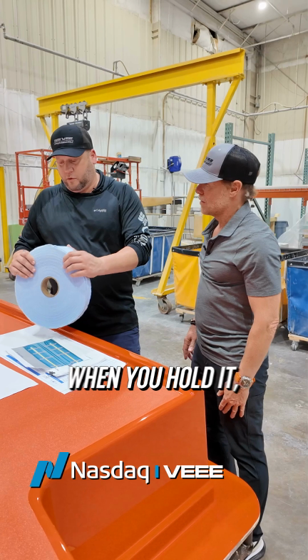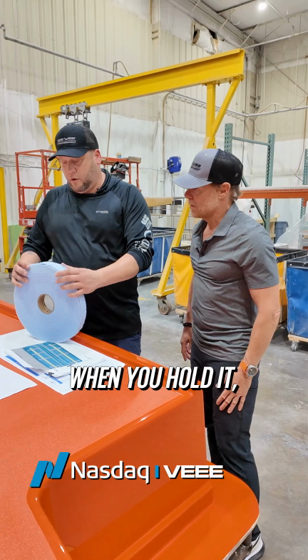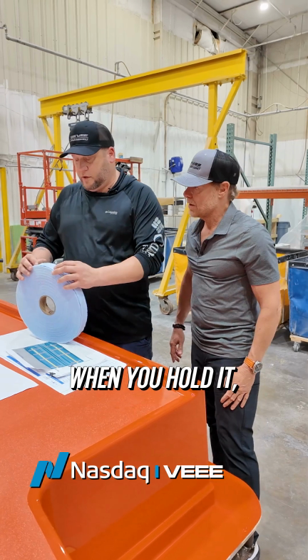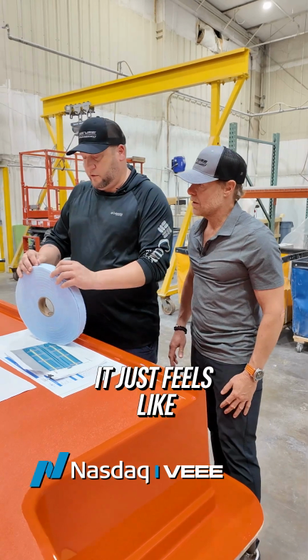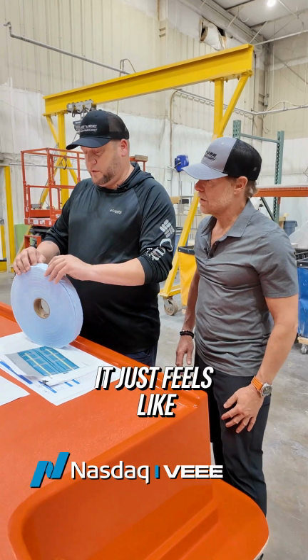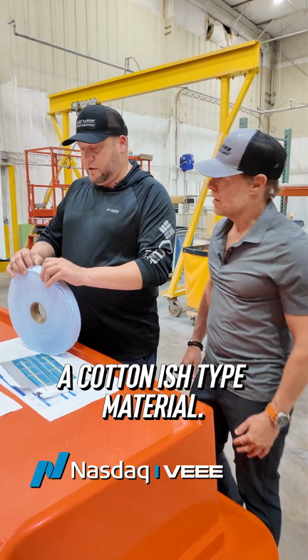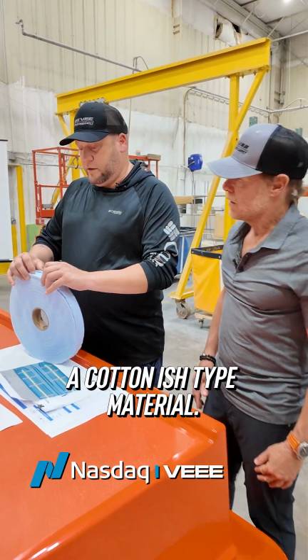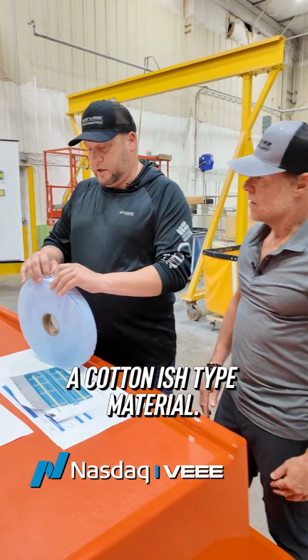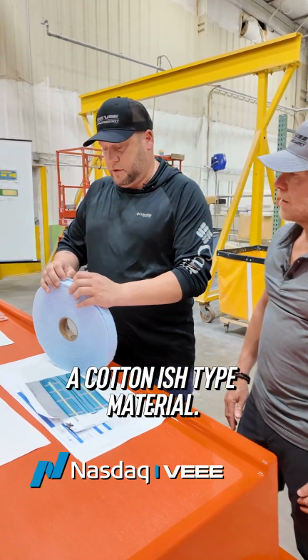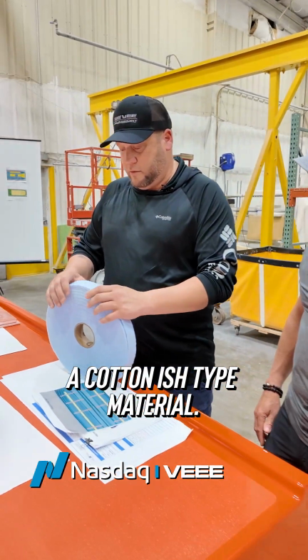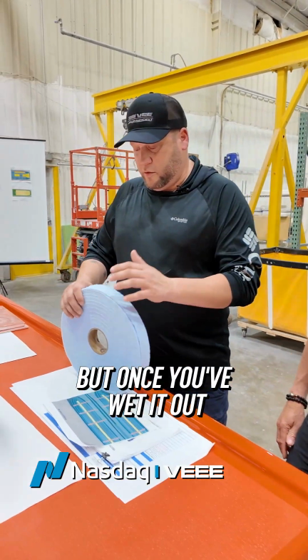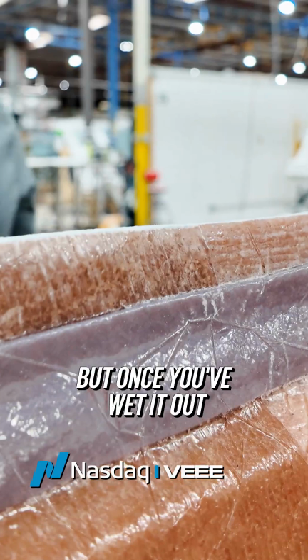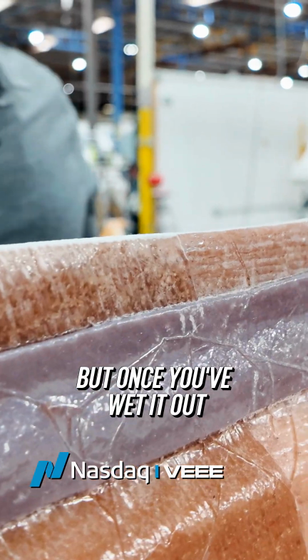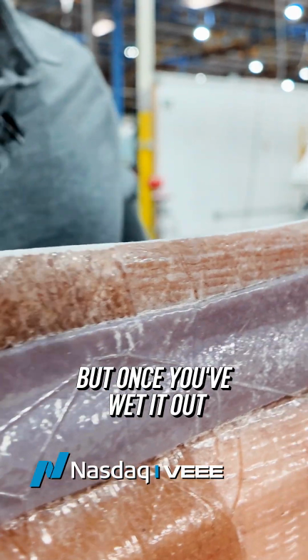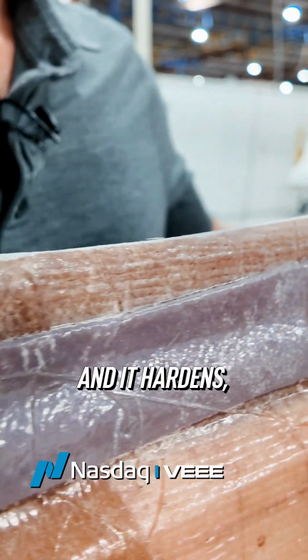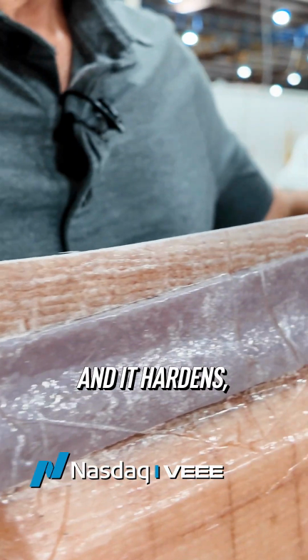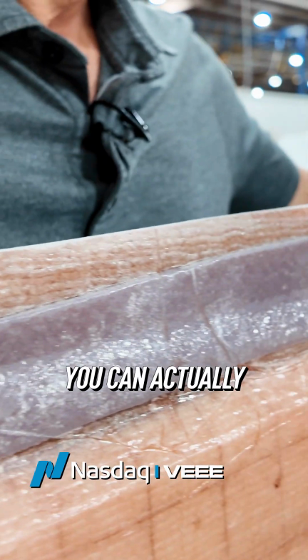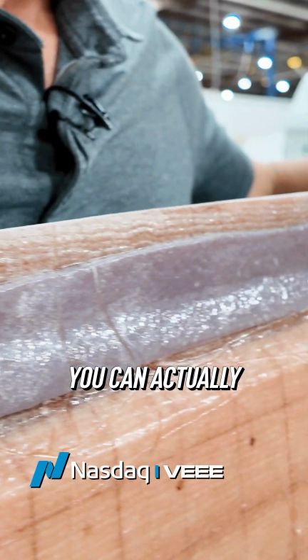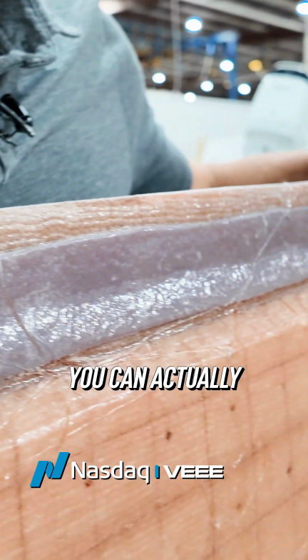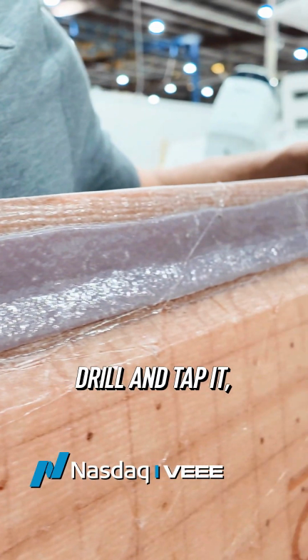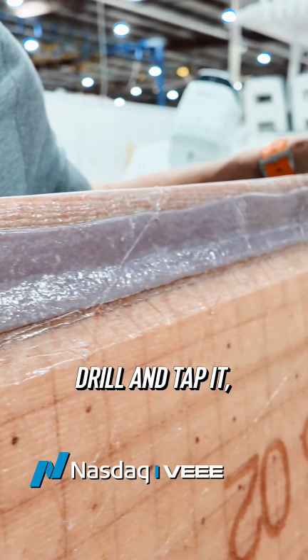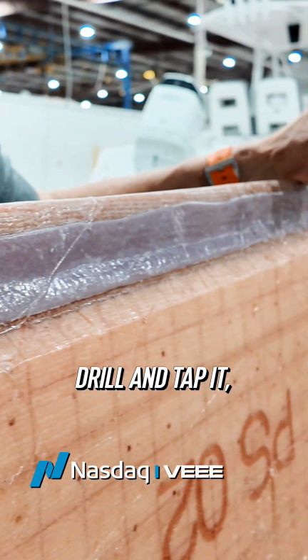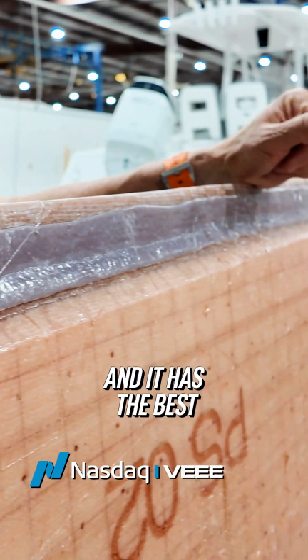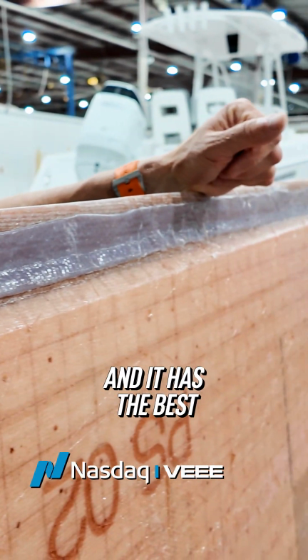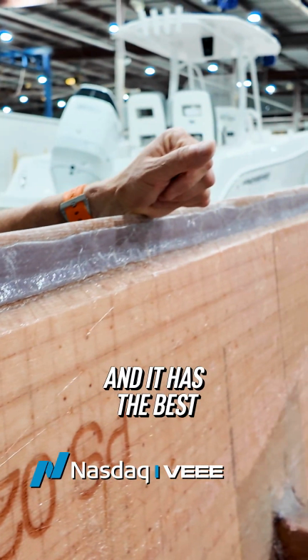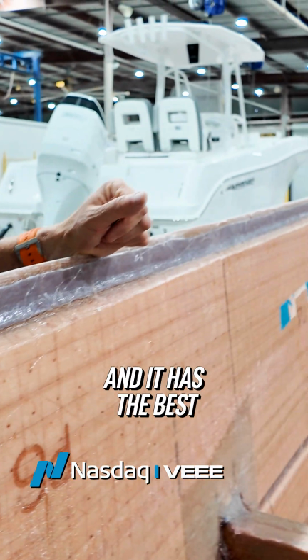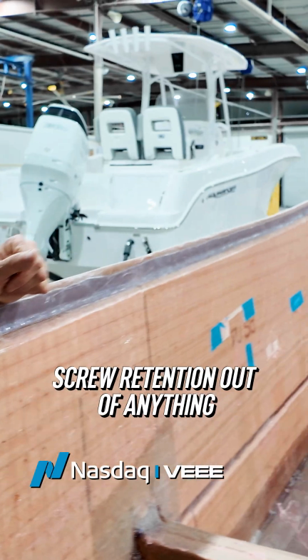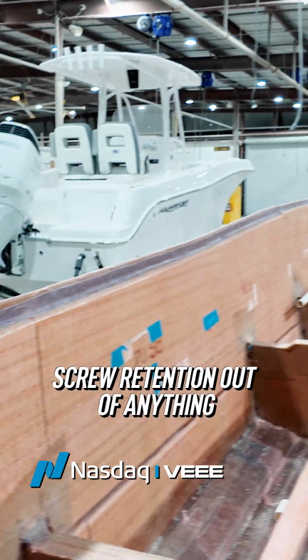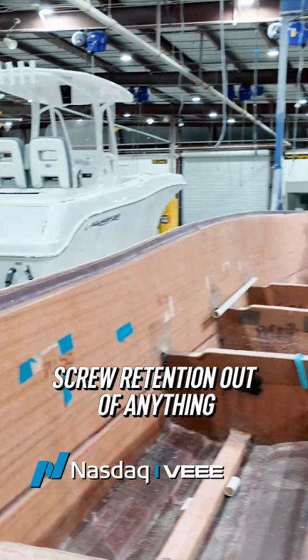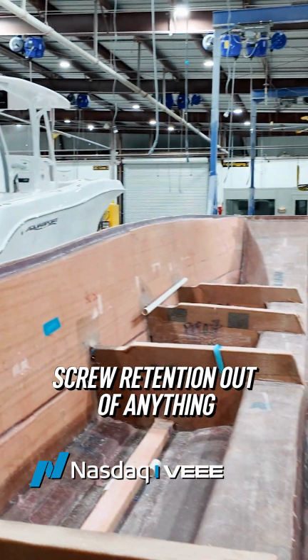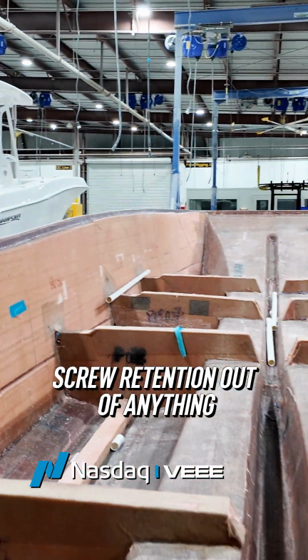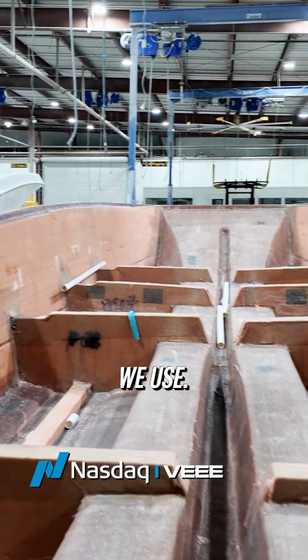When you hold it, it just feels like a cotton-ish type material, but once you wet it out and it hardens, you can actually drill and tap it — and it has the best screw retention out of anything we use.